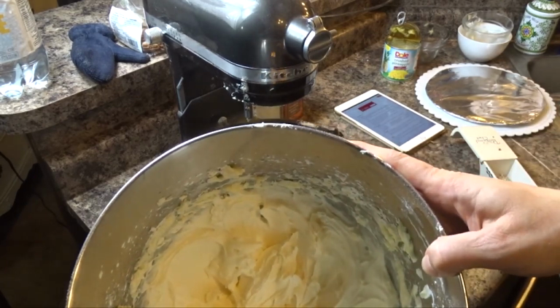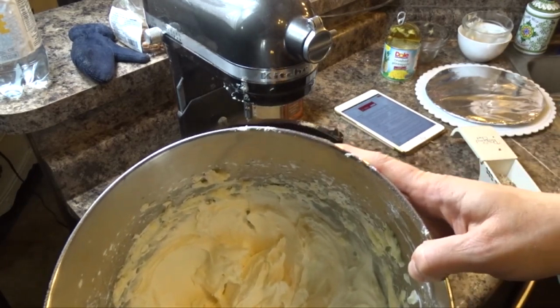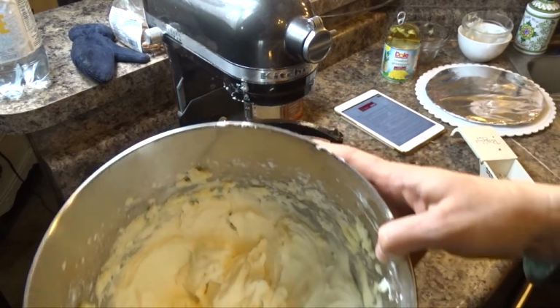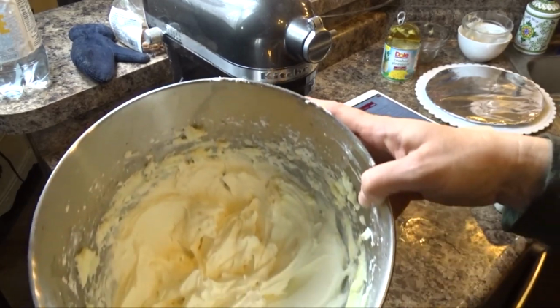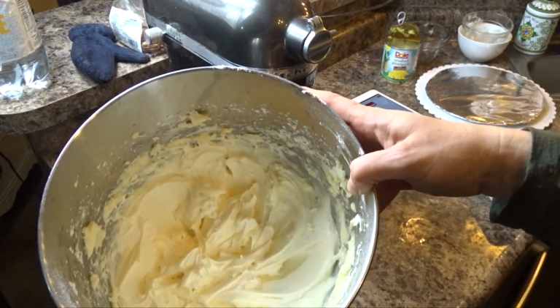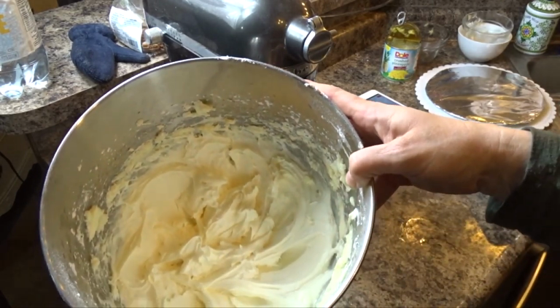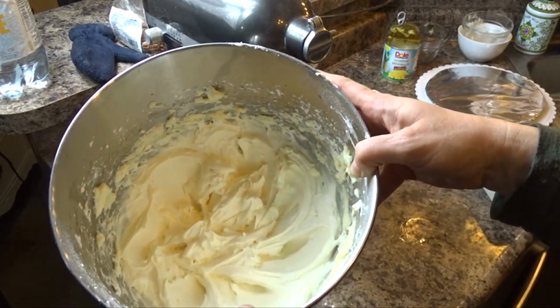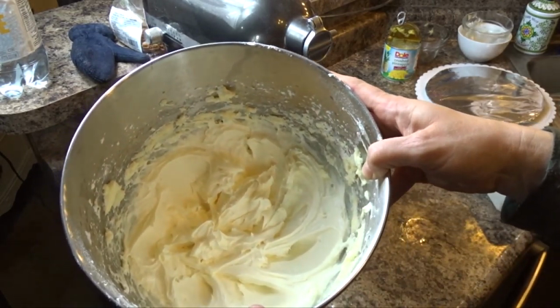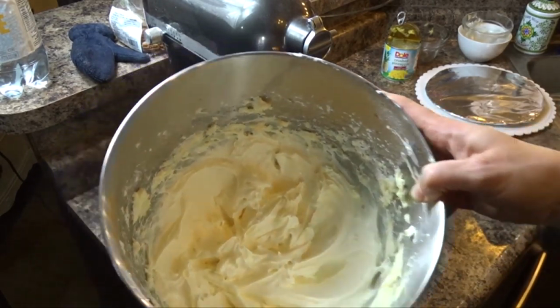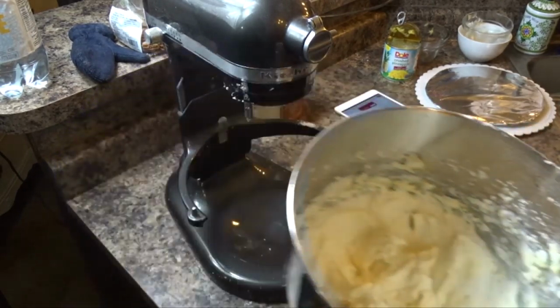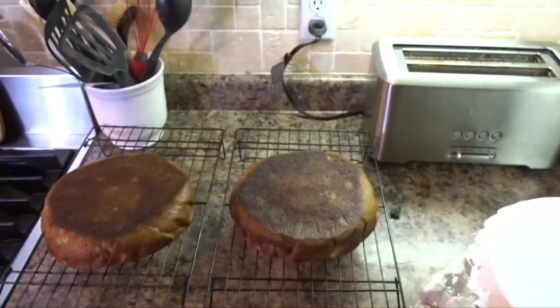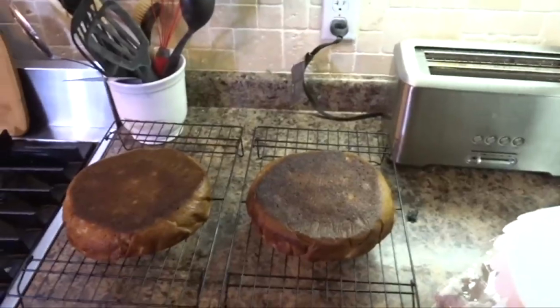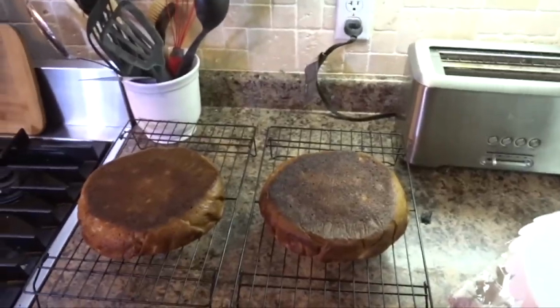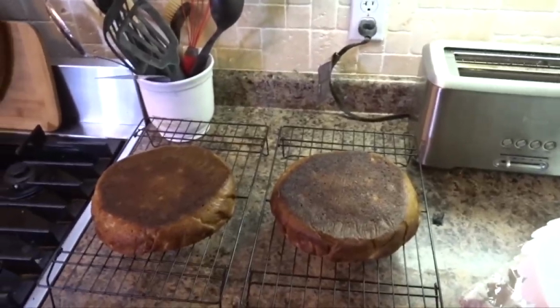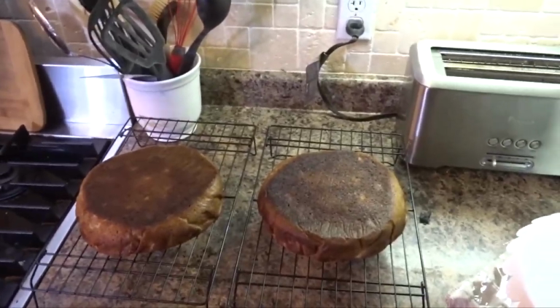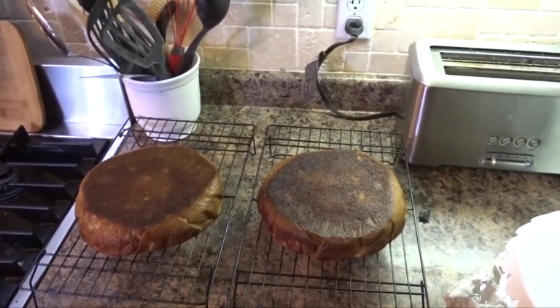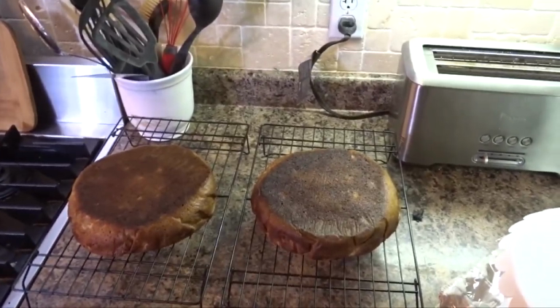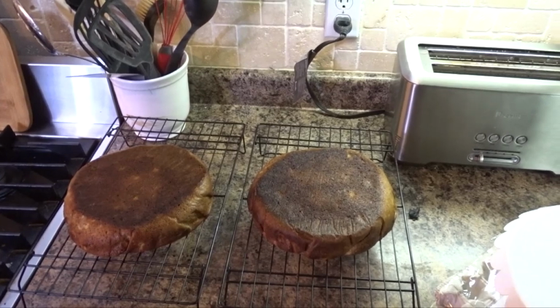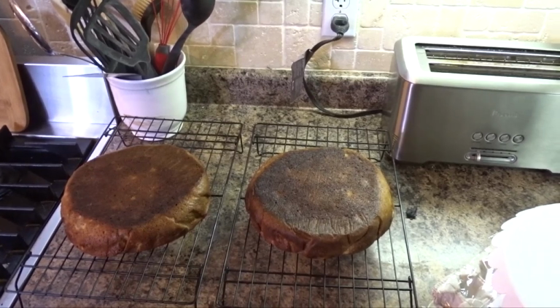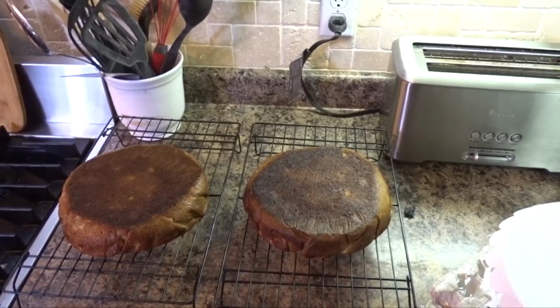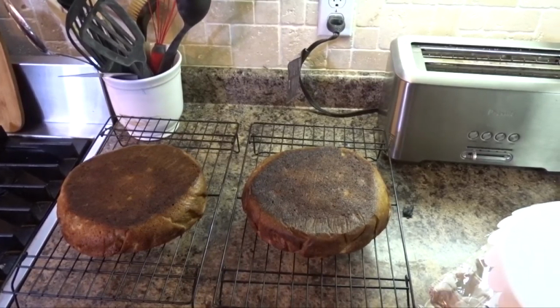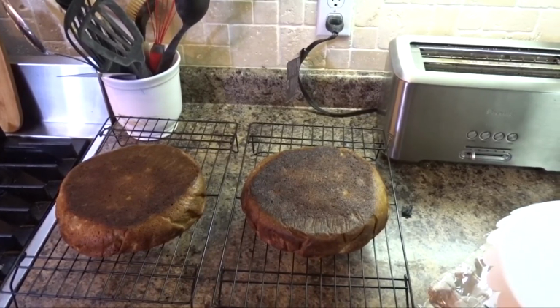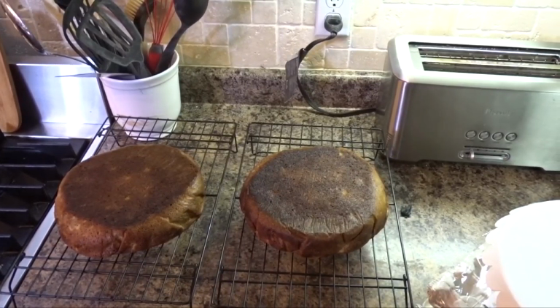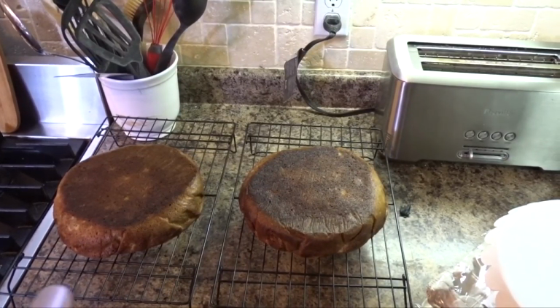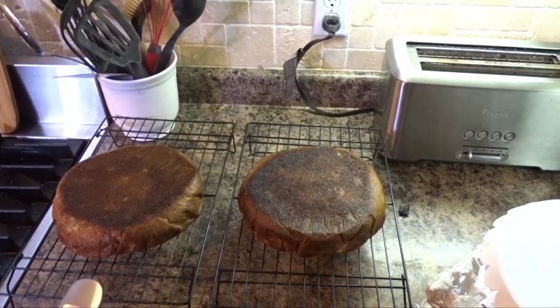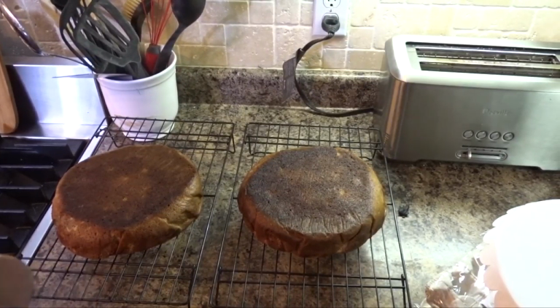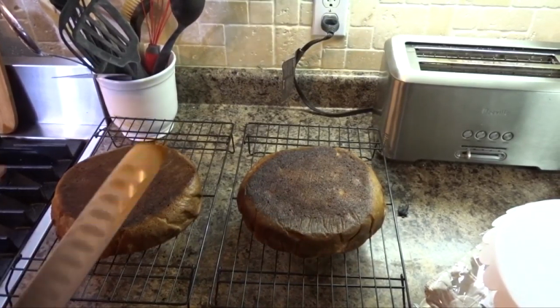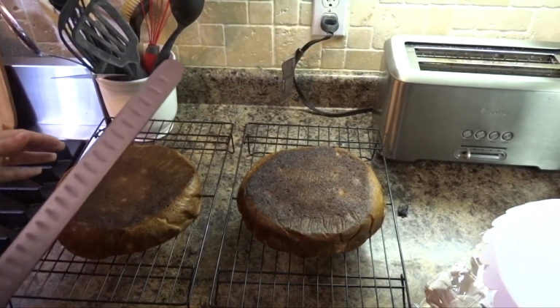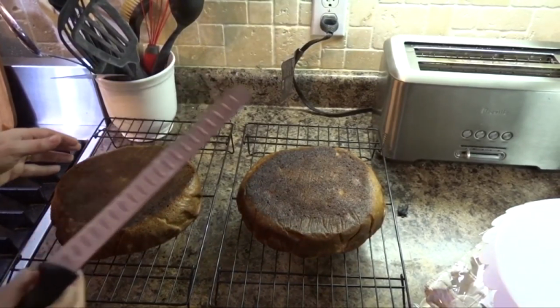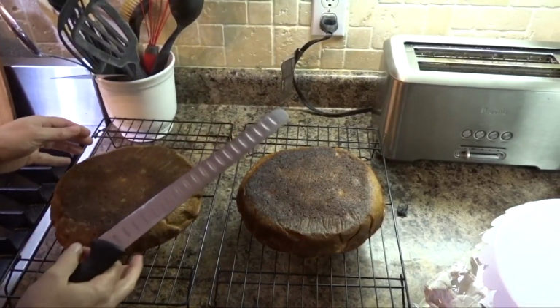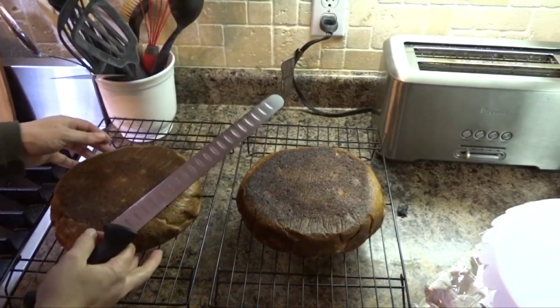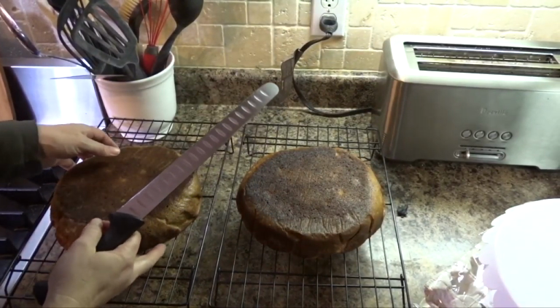Here's what the icing looks like. I'm going to attempt to cut the cake in half — I don't have a fancy cake-cutting knife but I think this one should work.